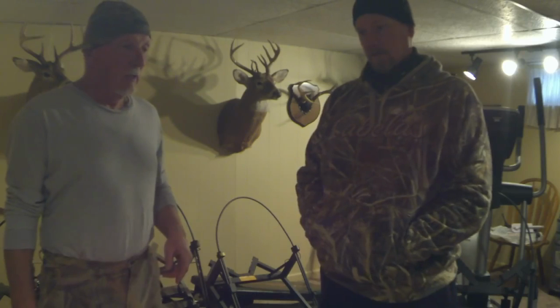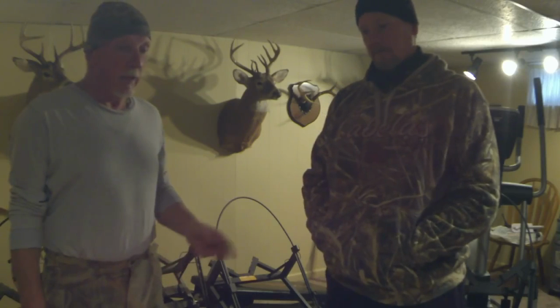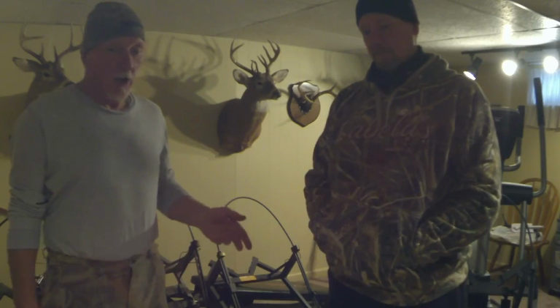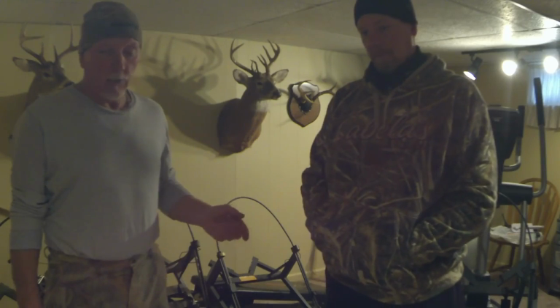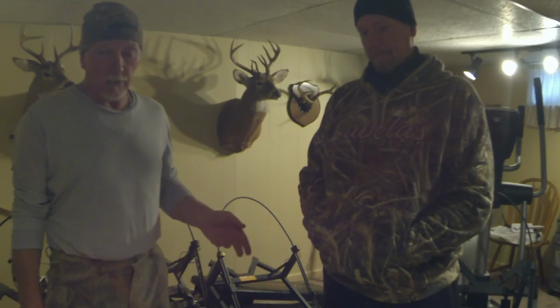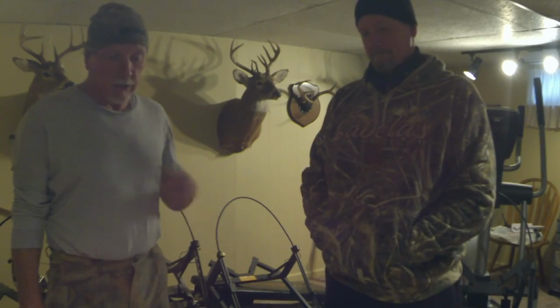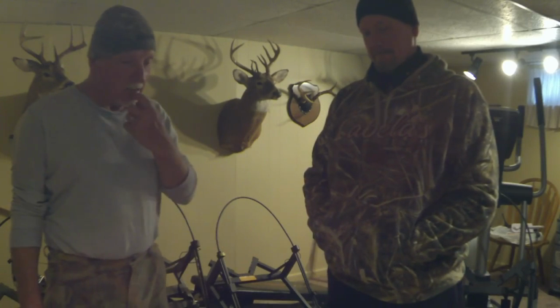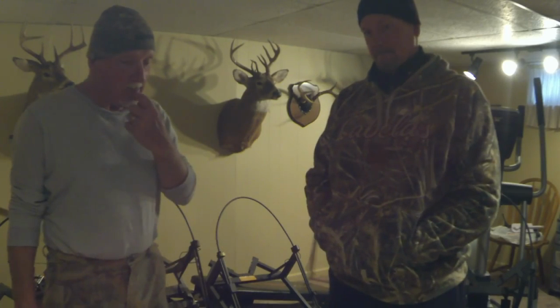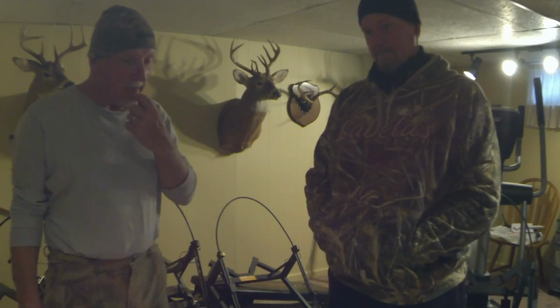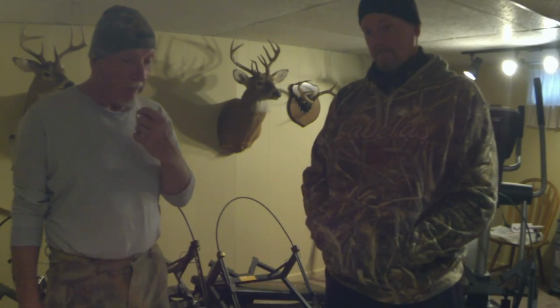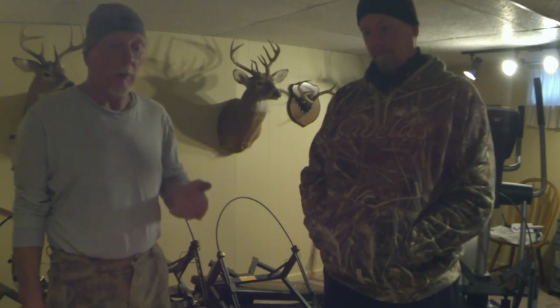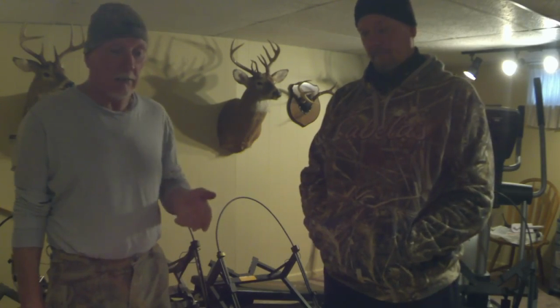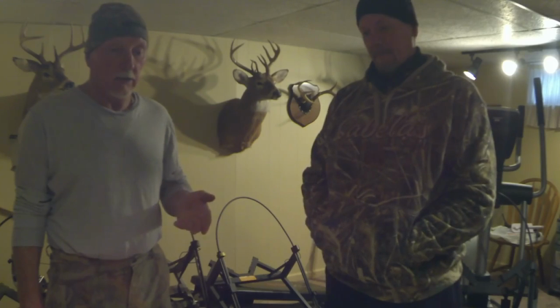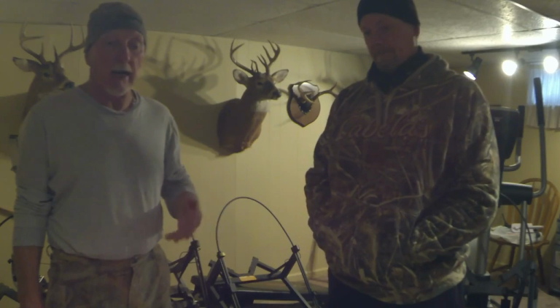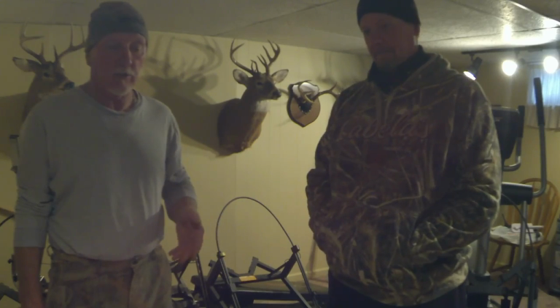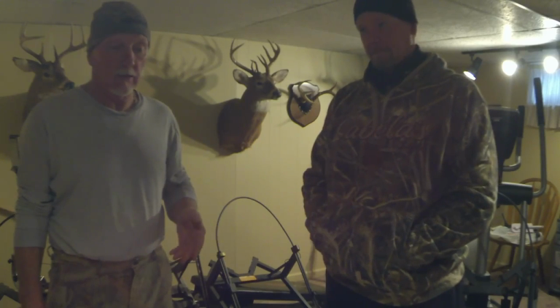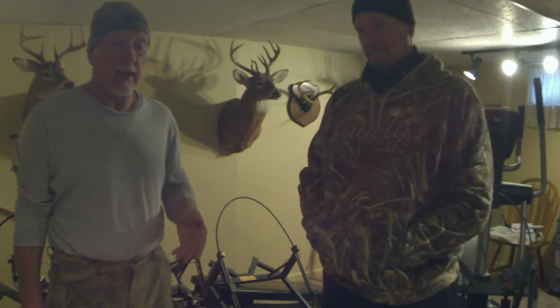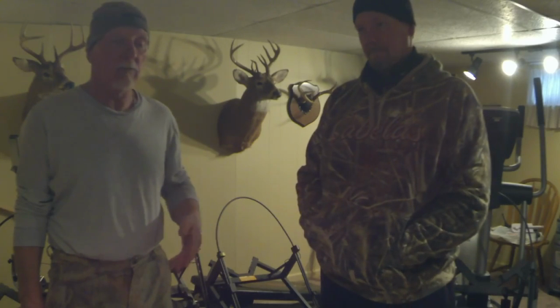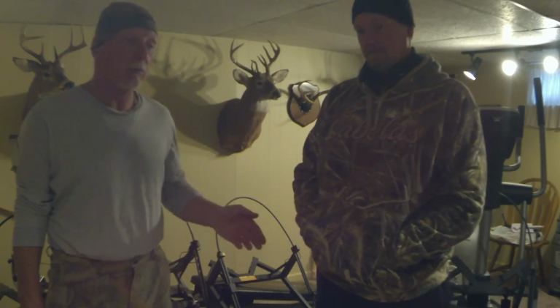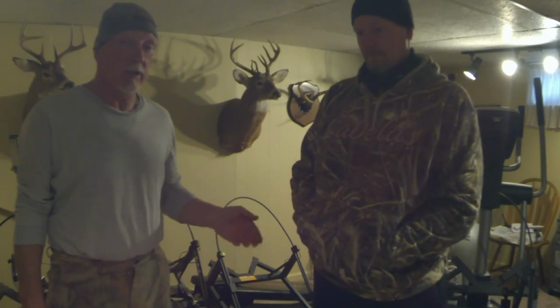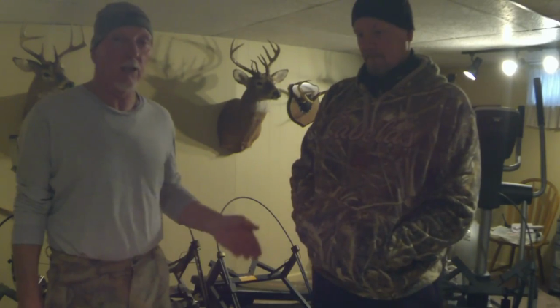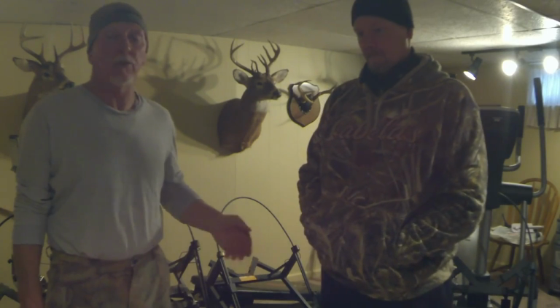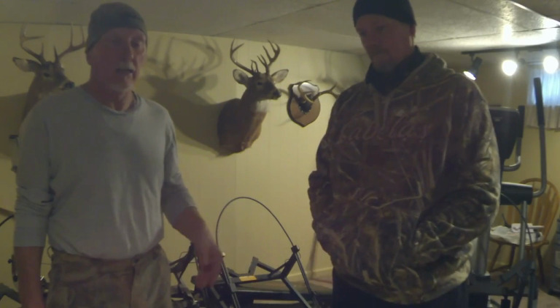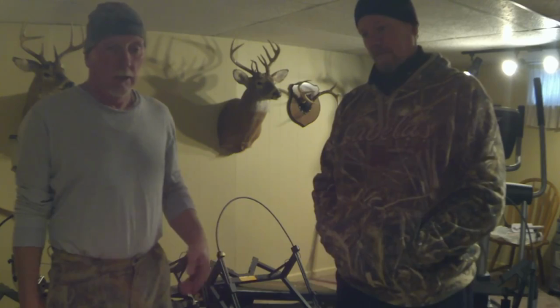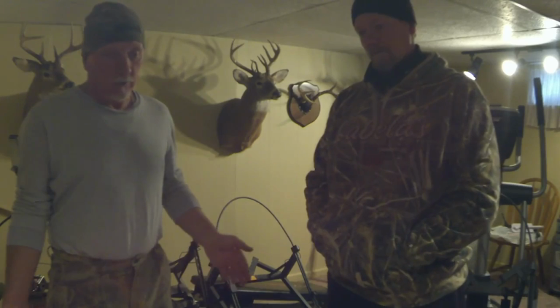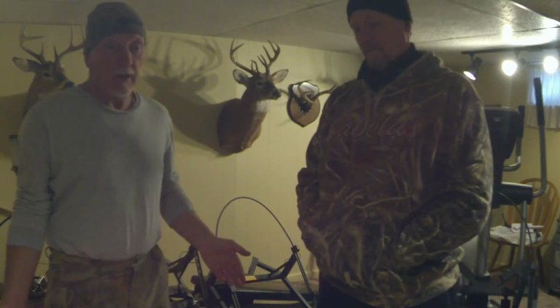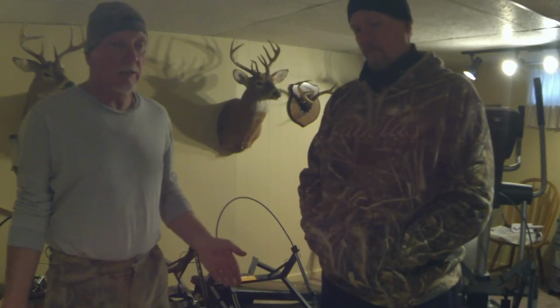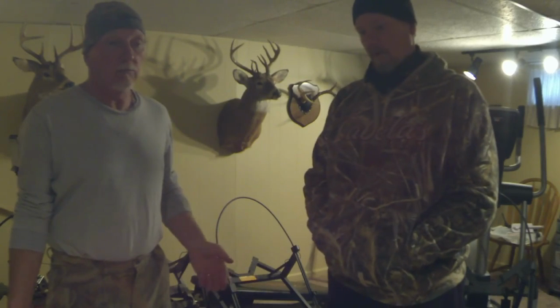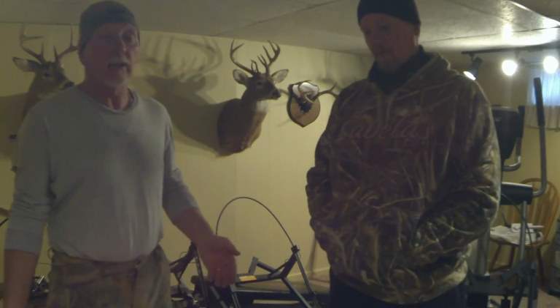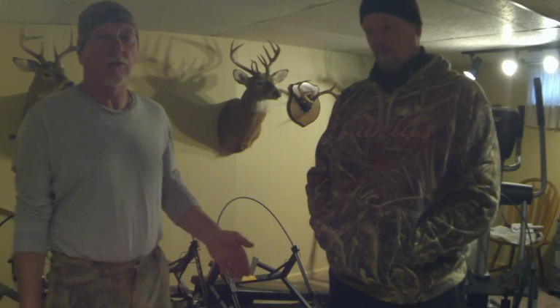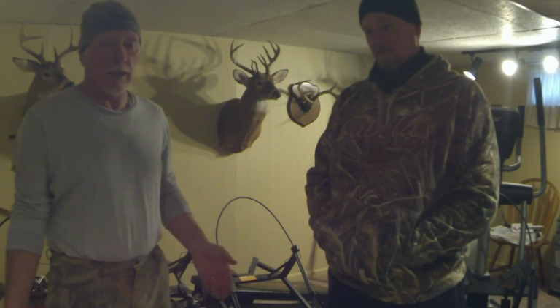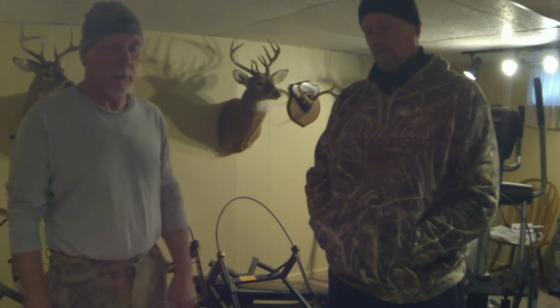Bill and I have owned Equalizer tree stands. I bought mine a year after they came out, Bill bought his a year after that. So I'm thinking 10 to 12 years, whatever it's been.